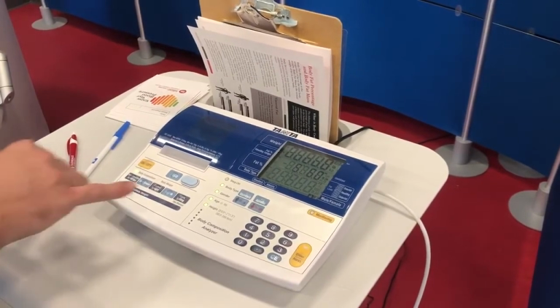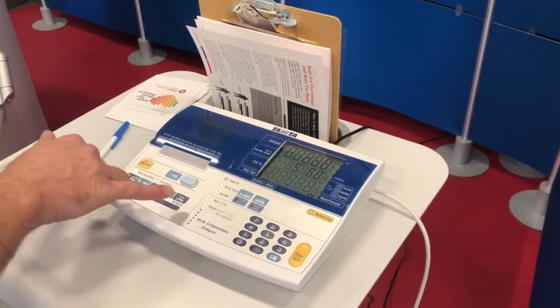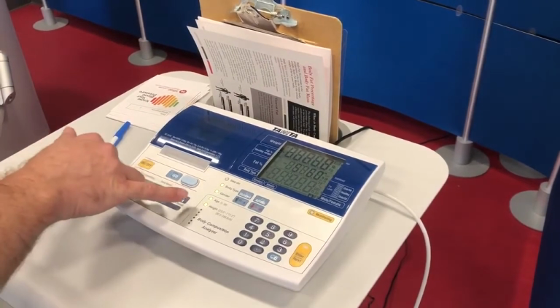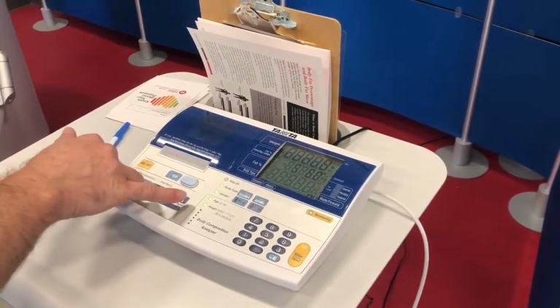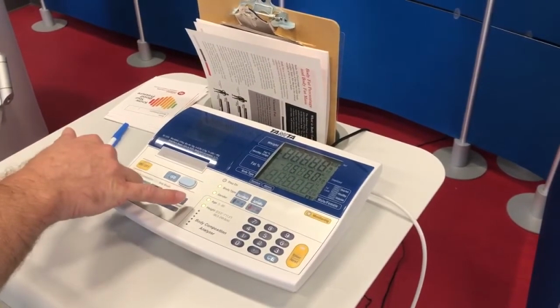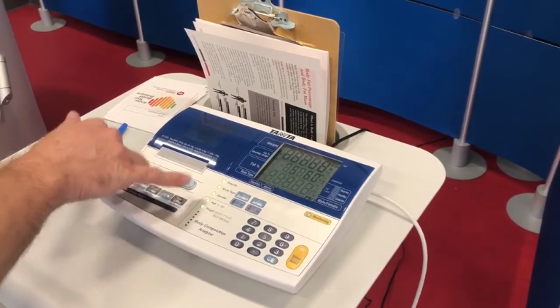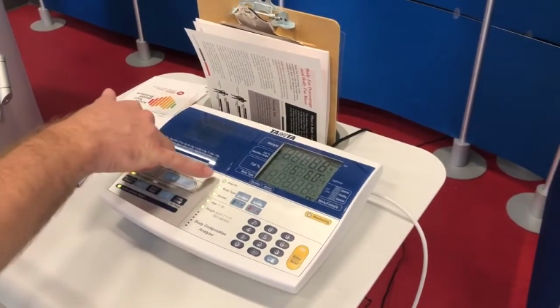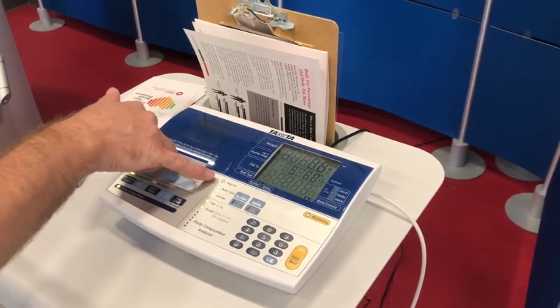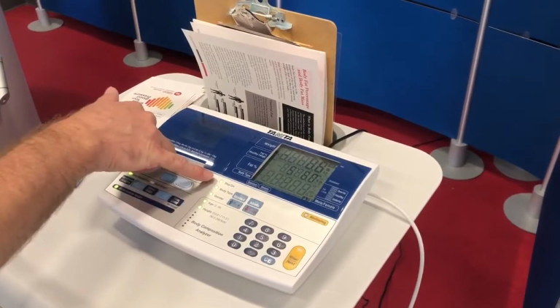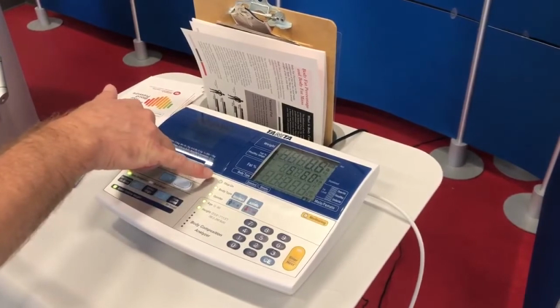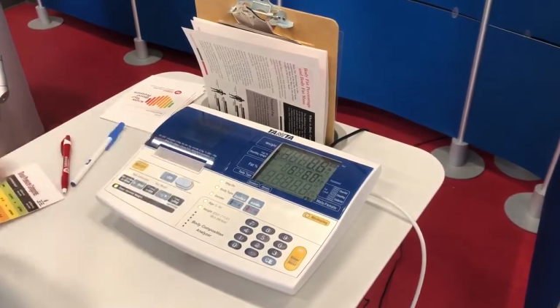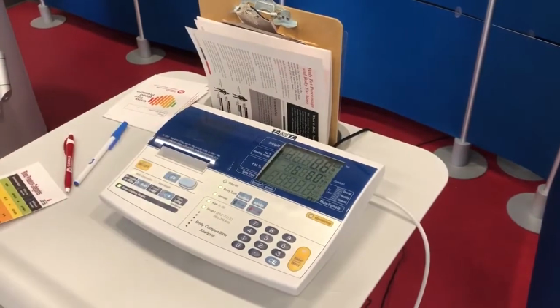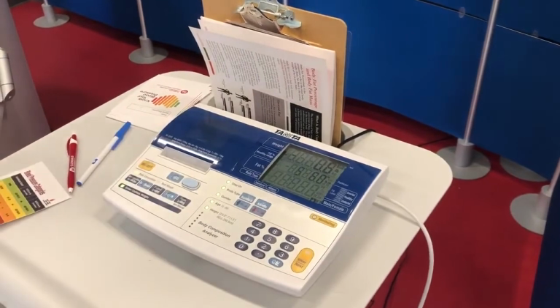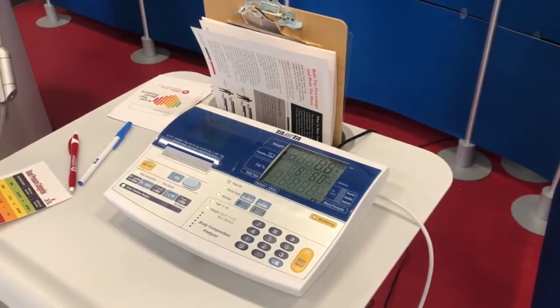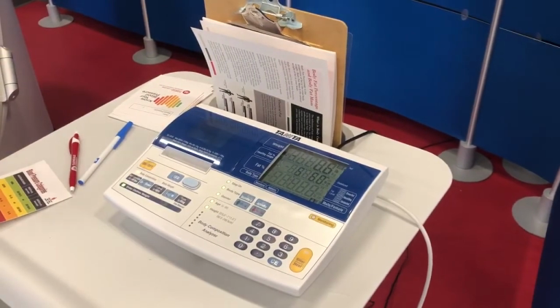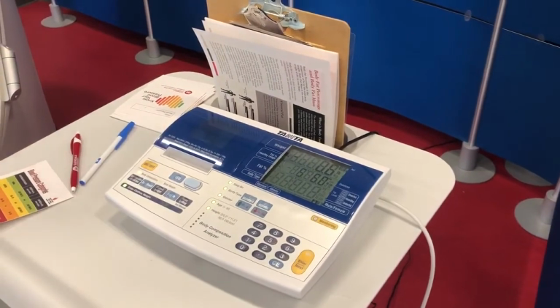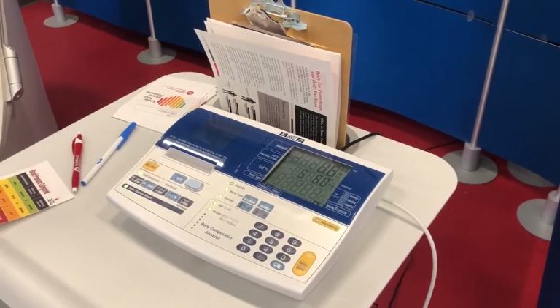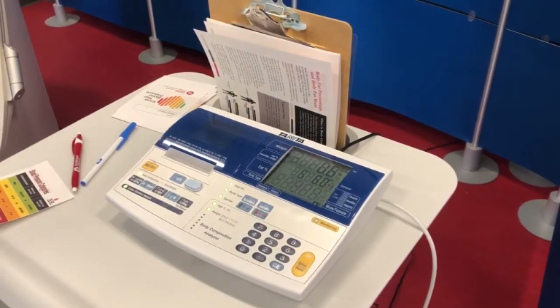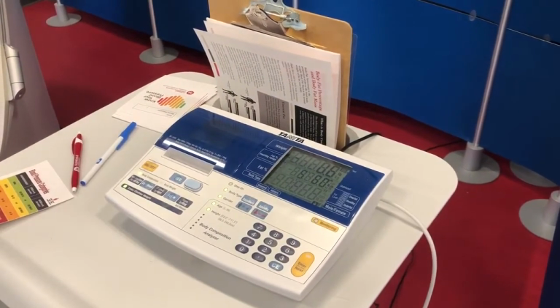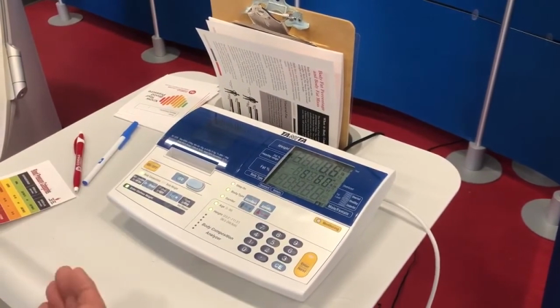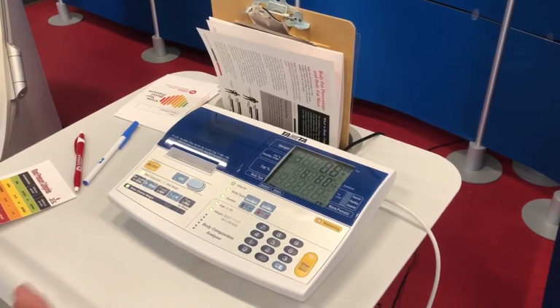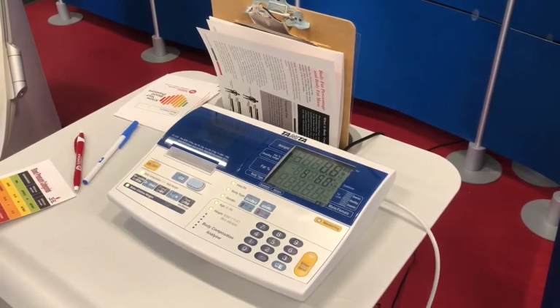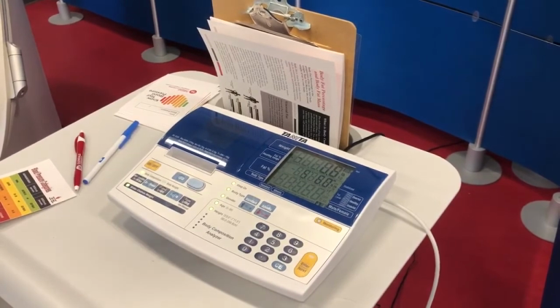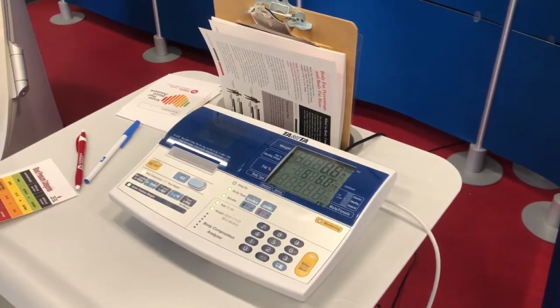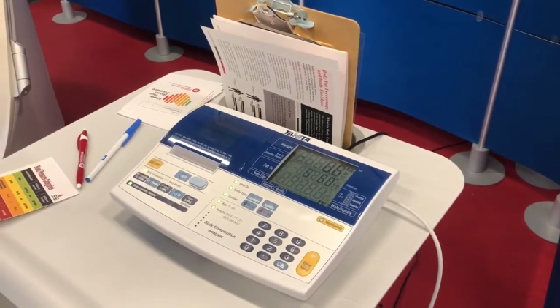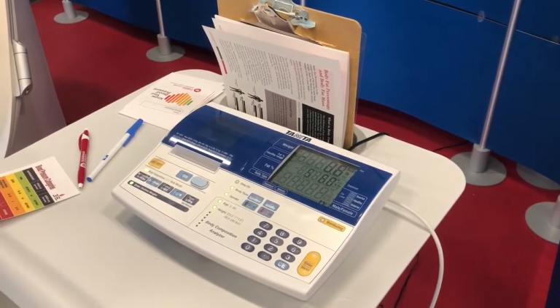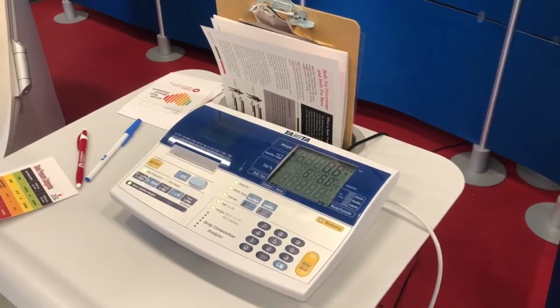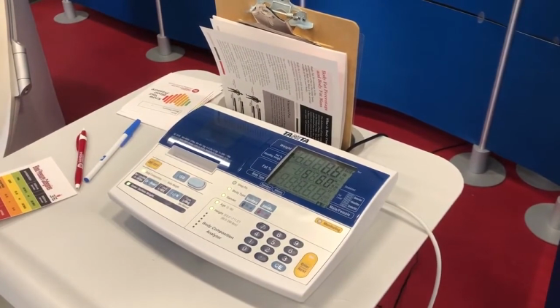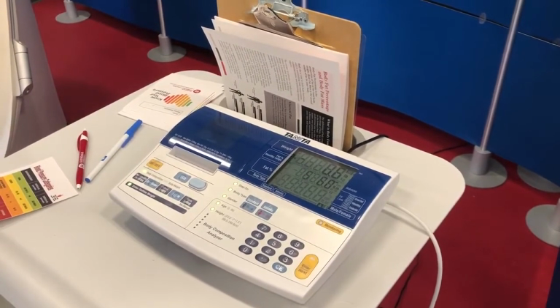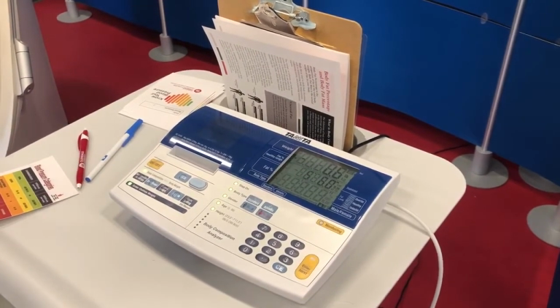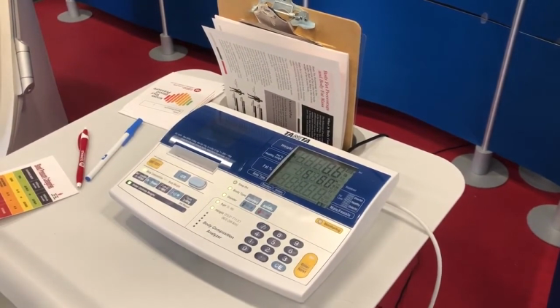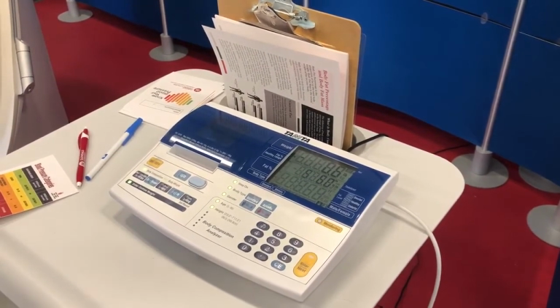The Tenita is going to then prompt us, after clearing, for our client to step on. At this point, our client would step on the scale, and then we will receive our printout, and we will discuss the printout and normative values with our client at that point in time.